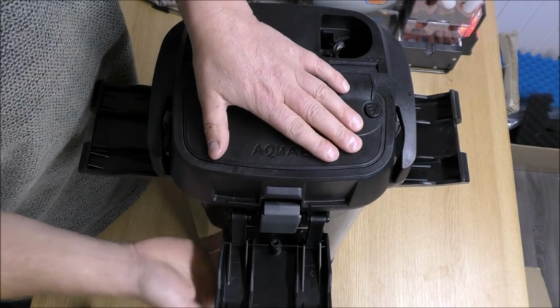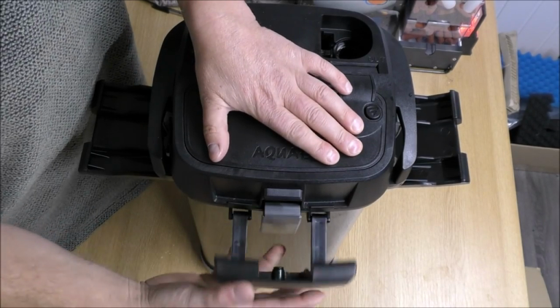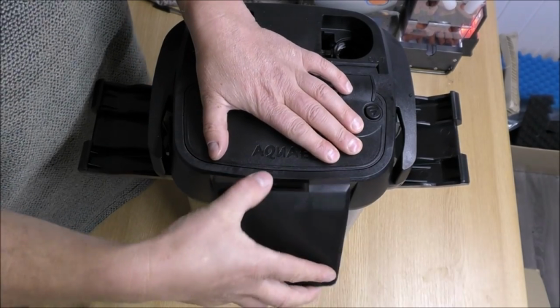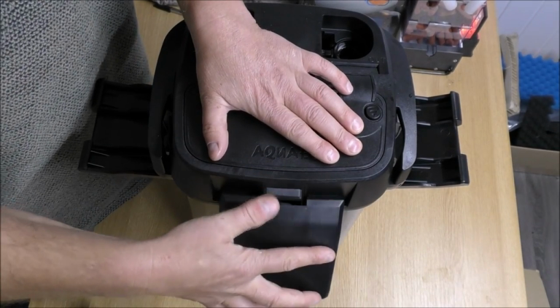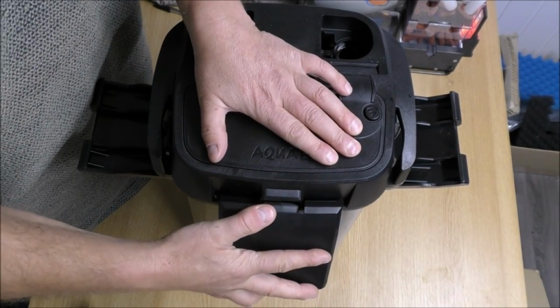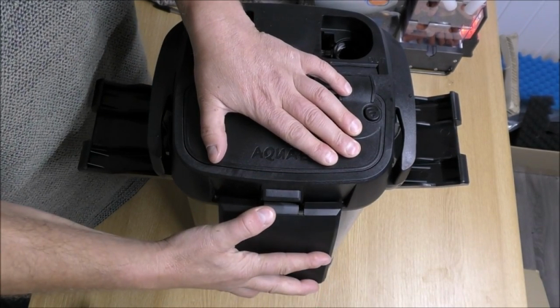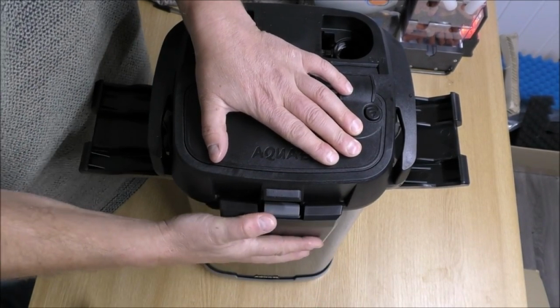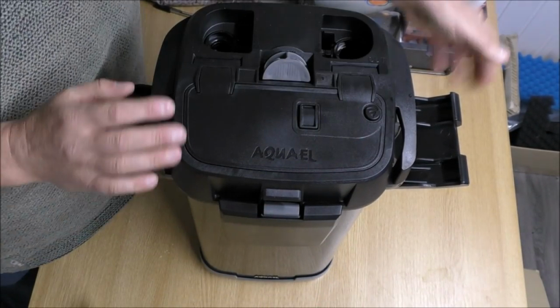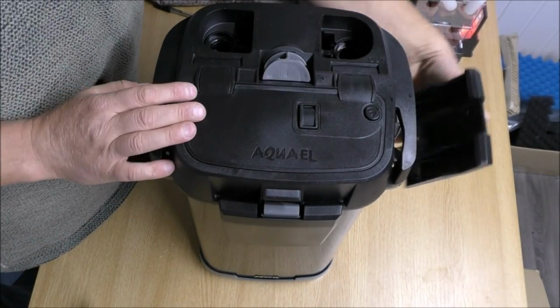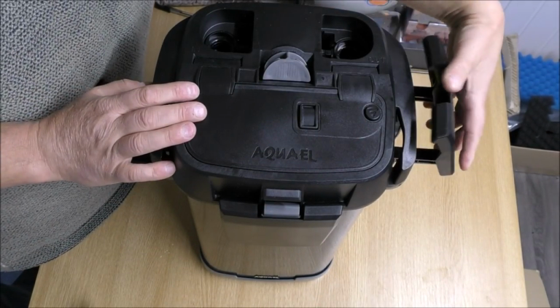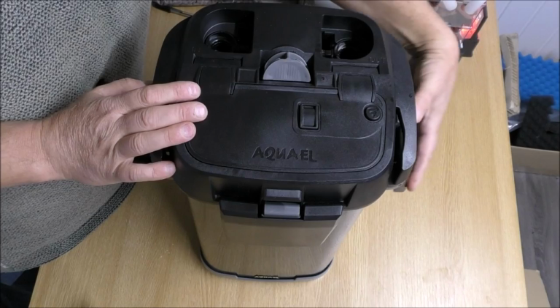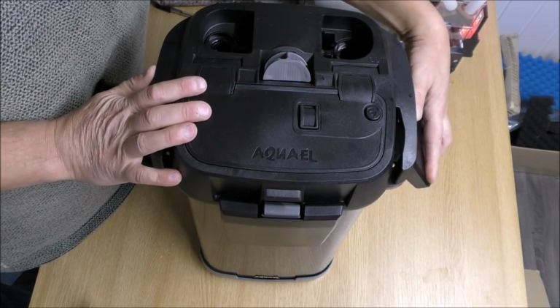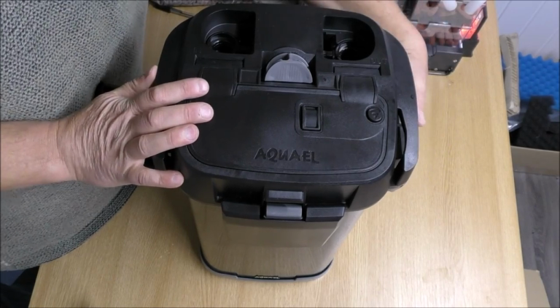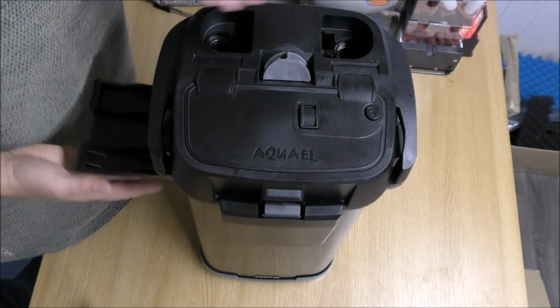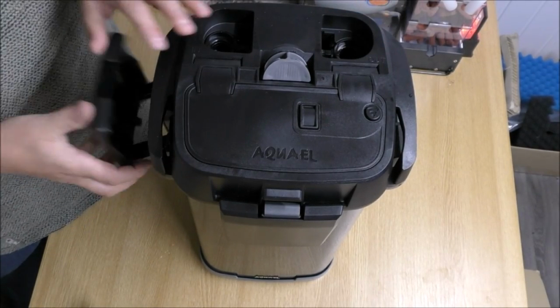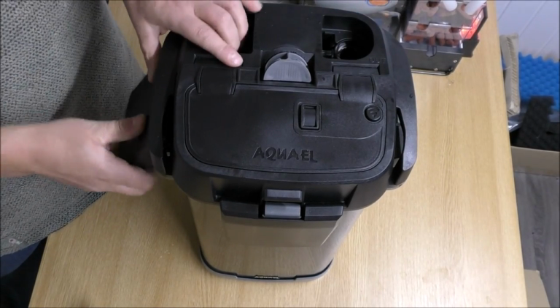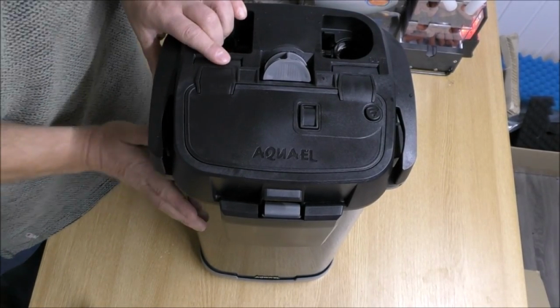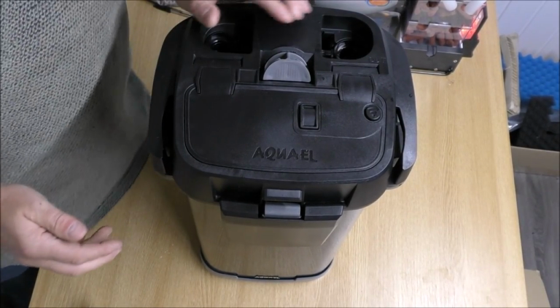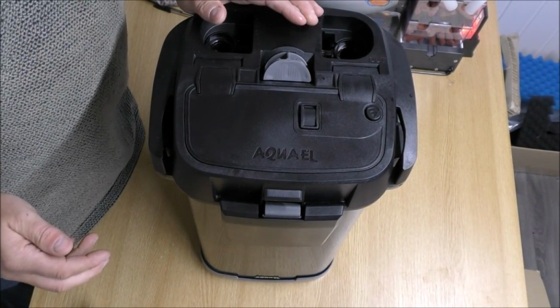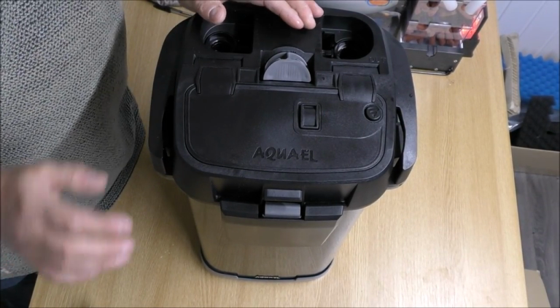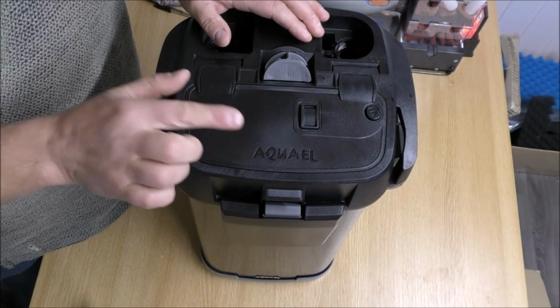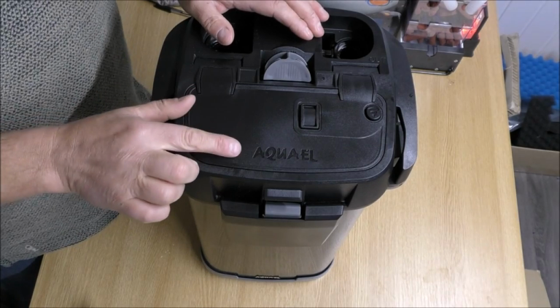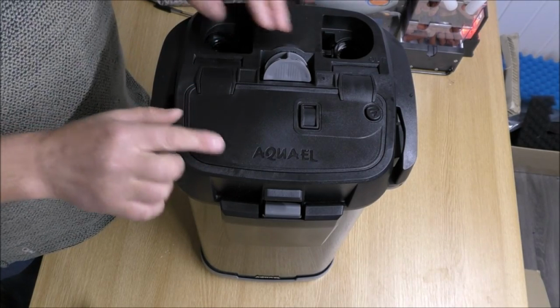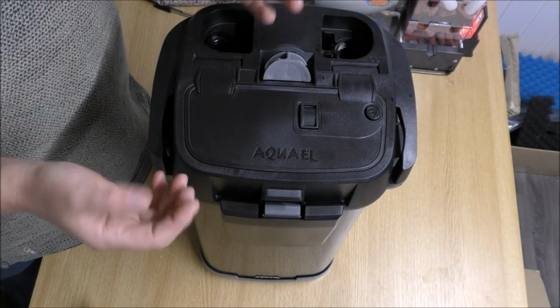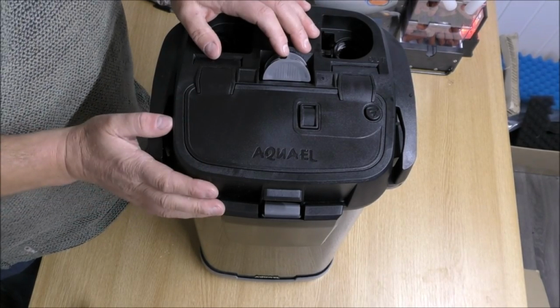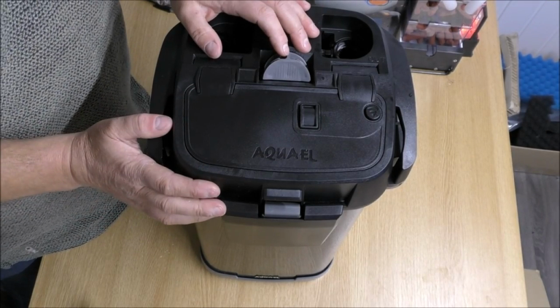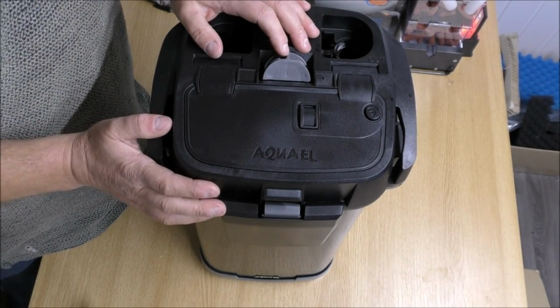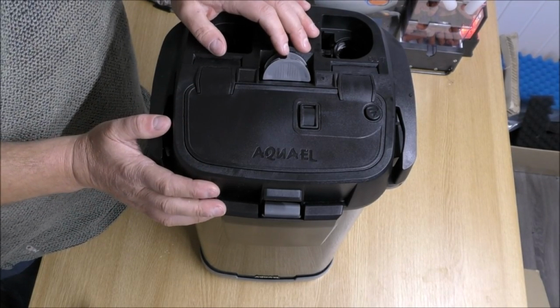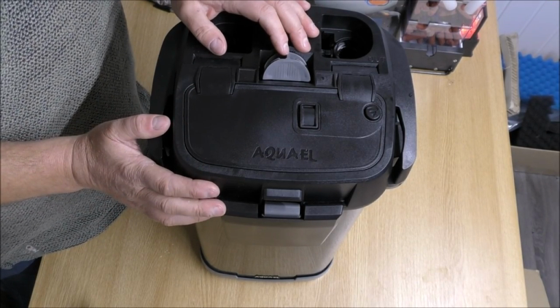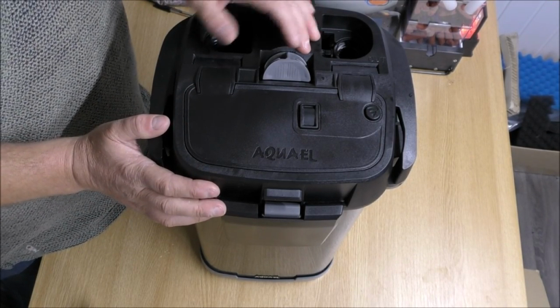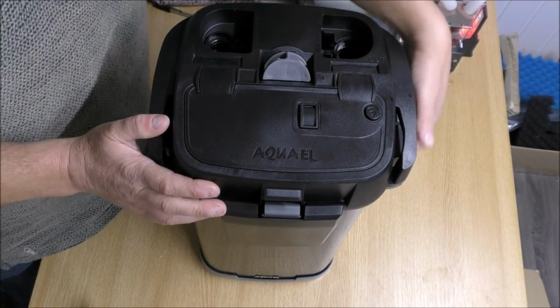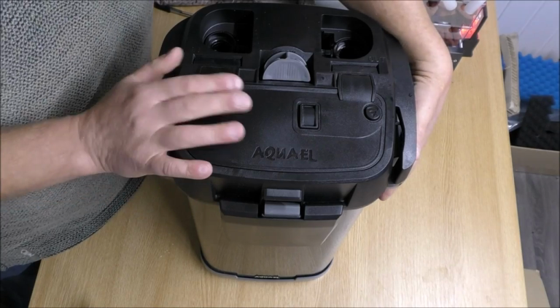That pre-filter foam is exactly the same quality as Oase use in their Bio Master filters — I'm sure it's from the same place. In the bottom of the pre-filter chamber there are loads of little shaped fins that allow heavy muck to settle out and give good water distribution. Because the sponge is coarse it should go quite a while before it needs cleaning out, and yet it'll still trap a lot of the heavy muck. Cleaning it out is literally just a two-minute job.